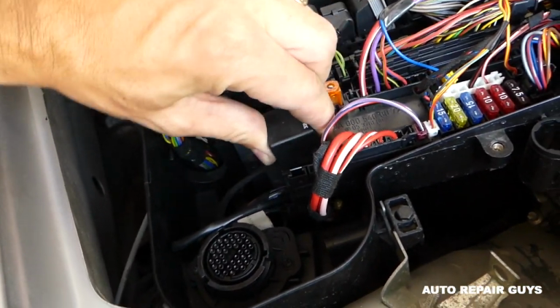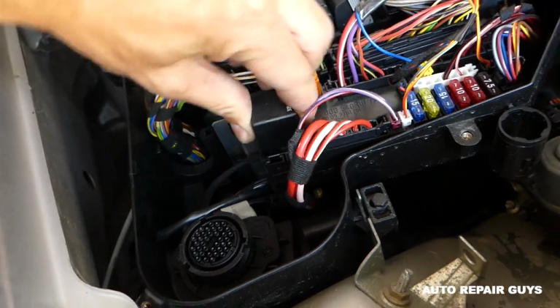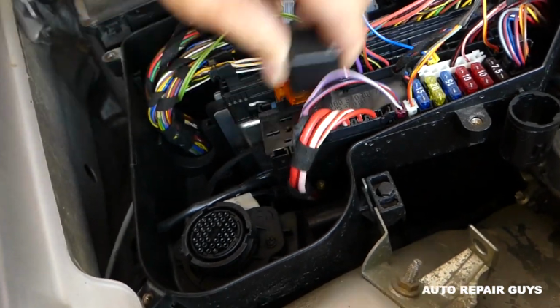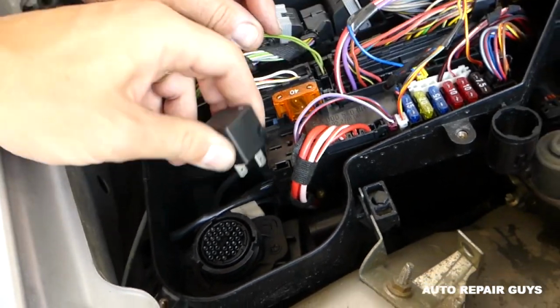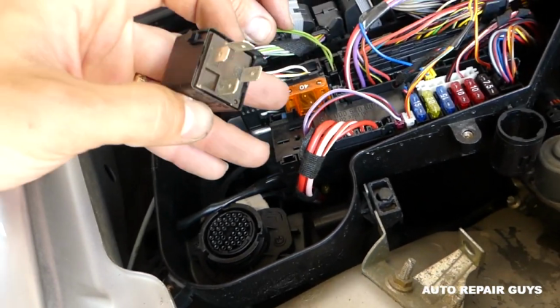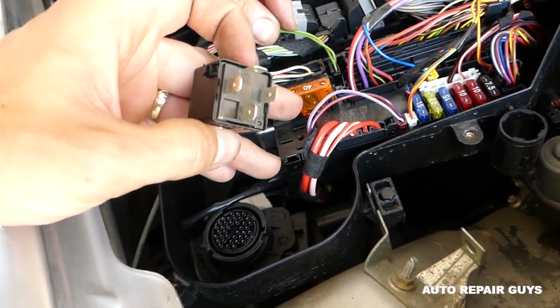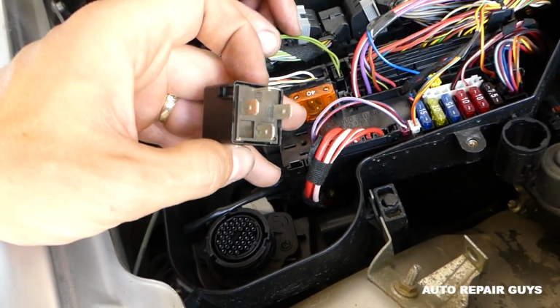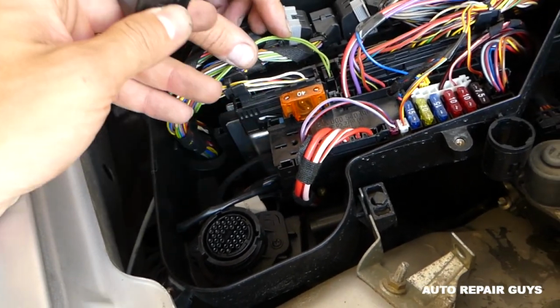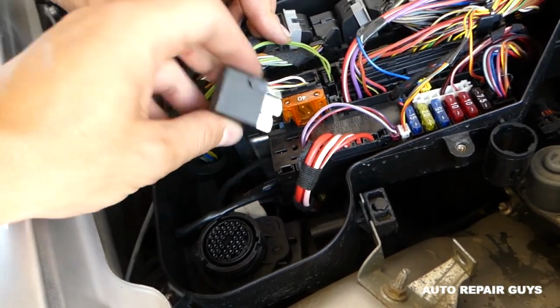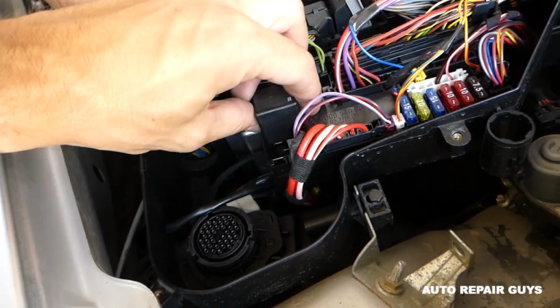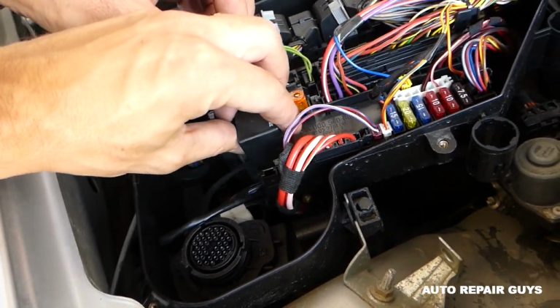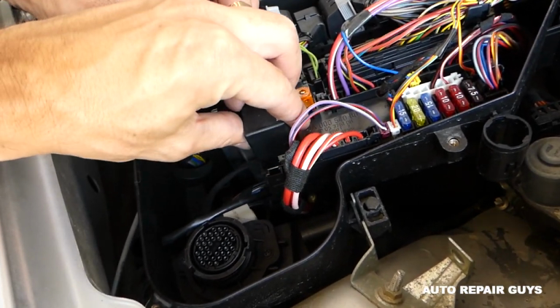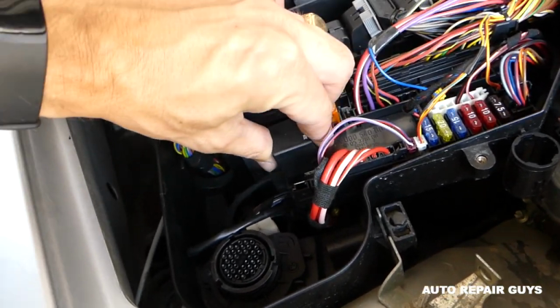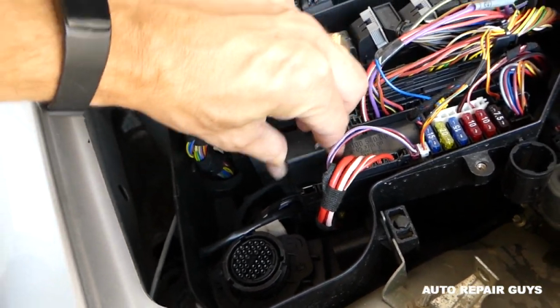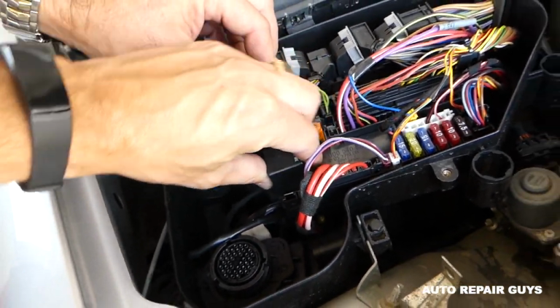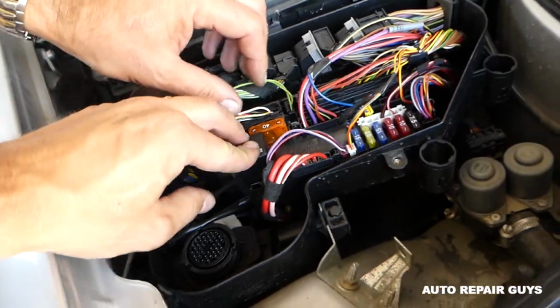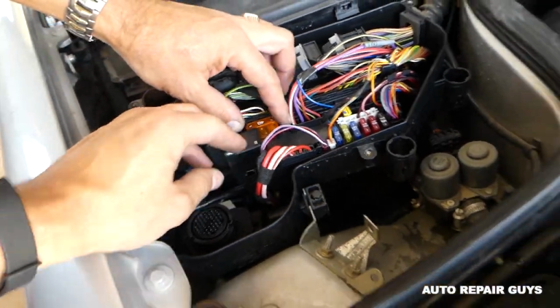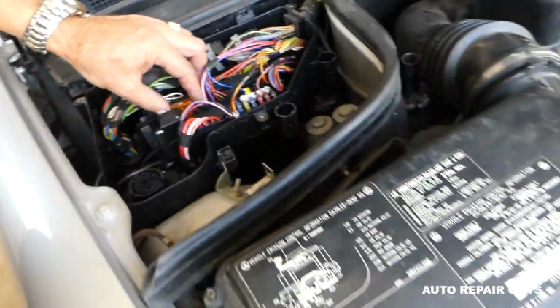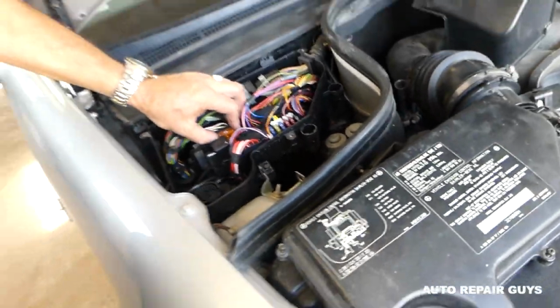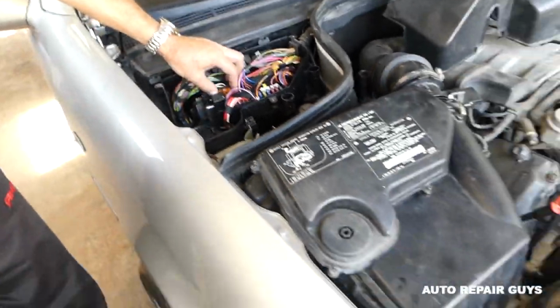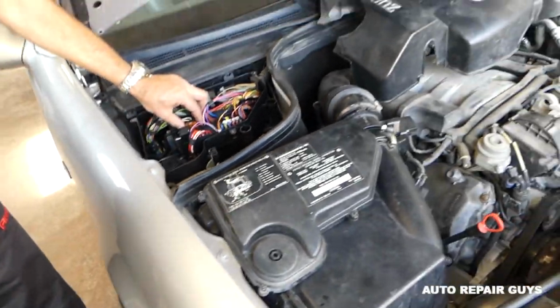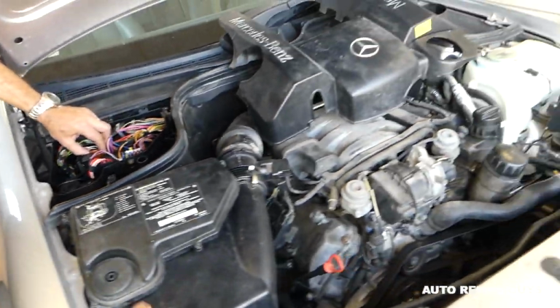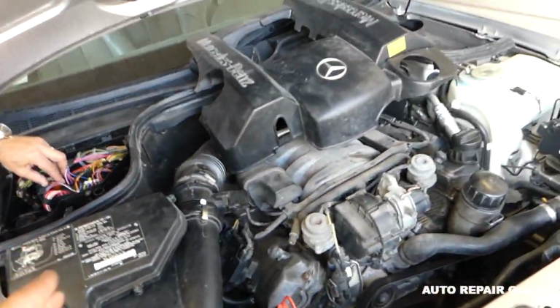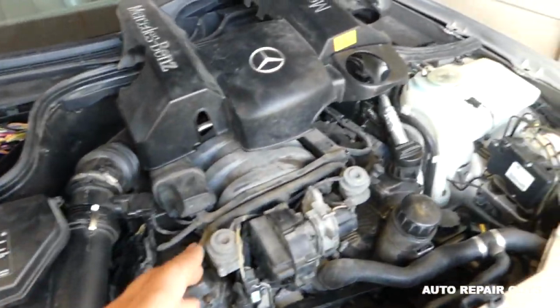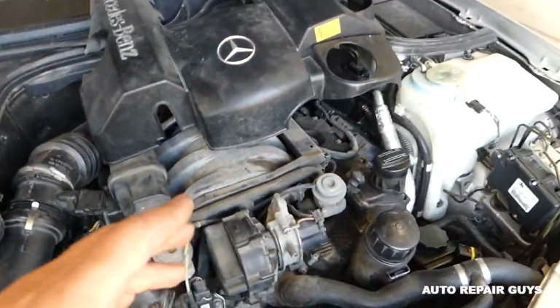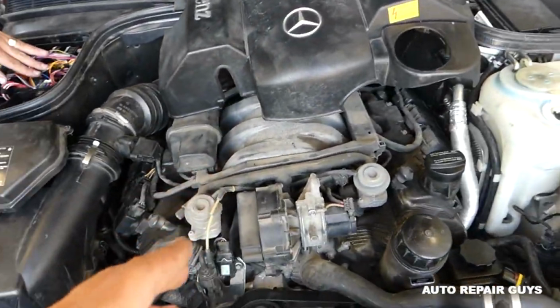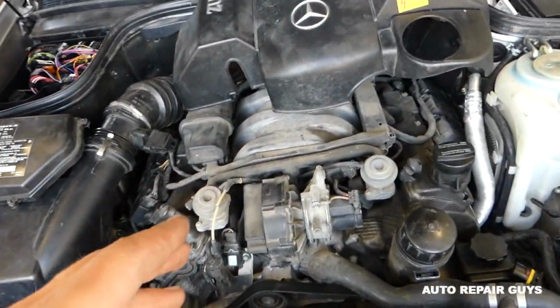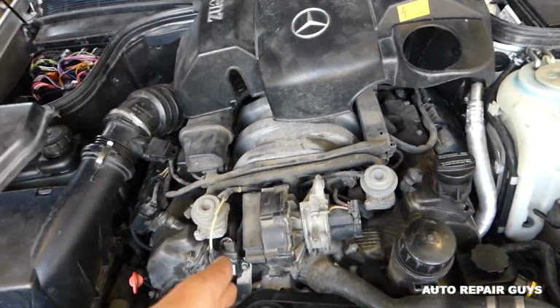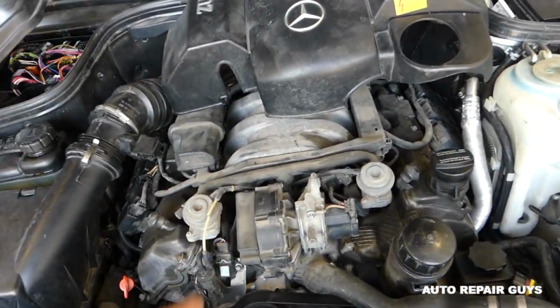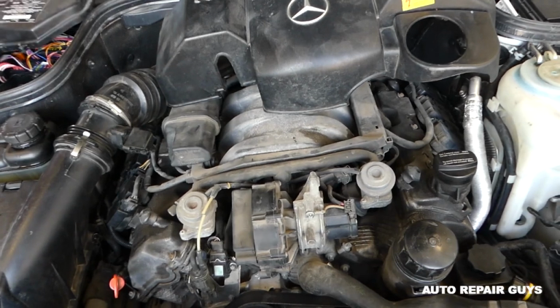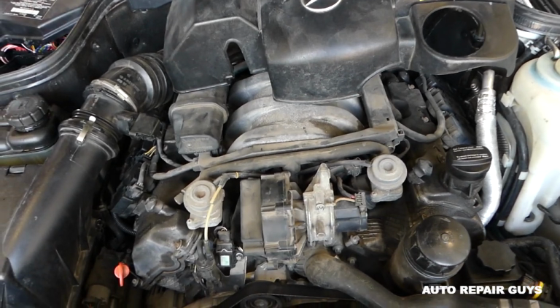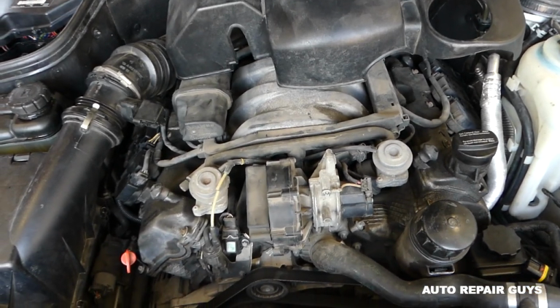Inside that hidden box, this is the fuse for the secondary air pump — it's a 40-amp fuse, usually a large one. And right here is the relay. So that's where your problem could be. Check the fuse, check the relay. If that doesn't fix it, all you have to do is remove and replace the pump.